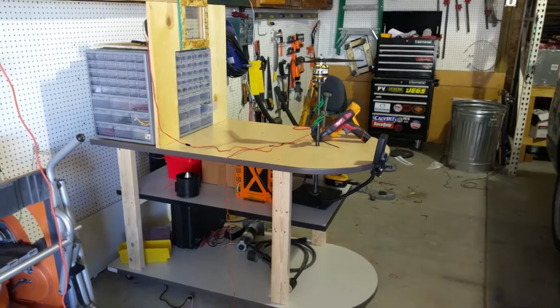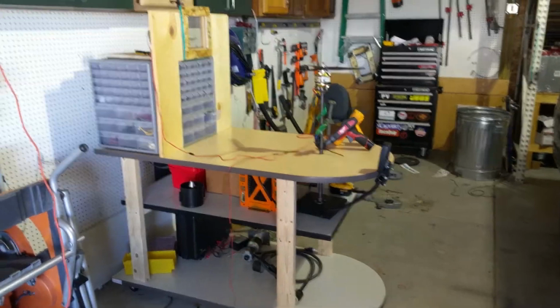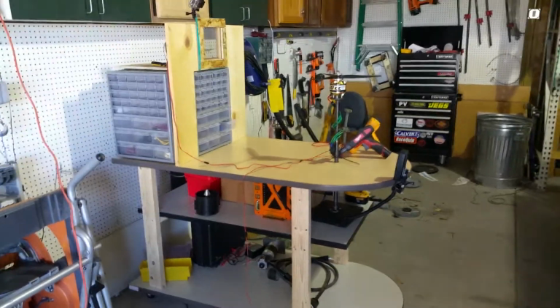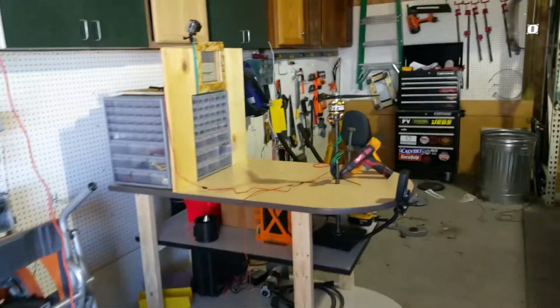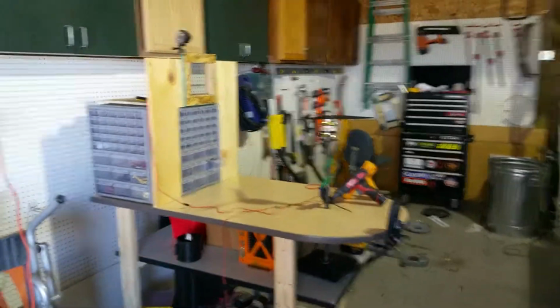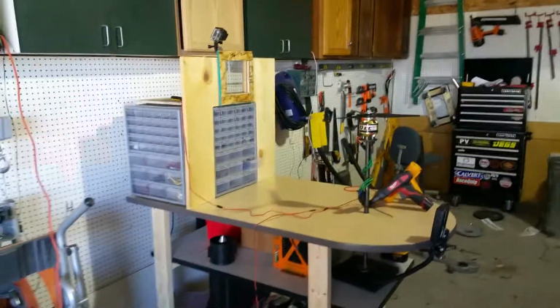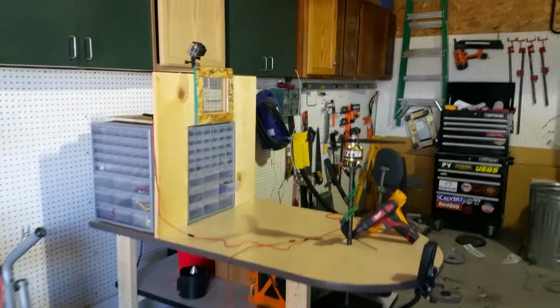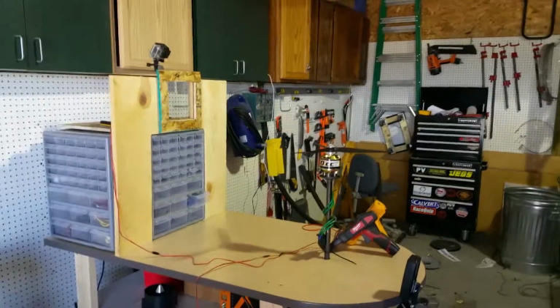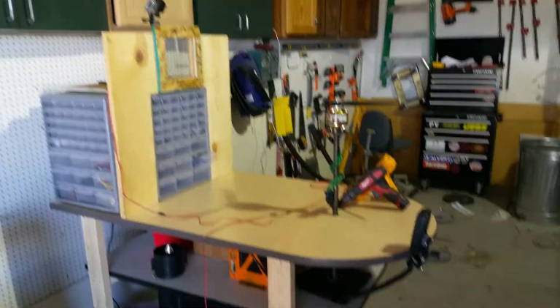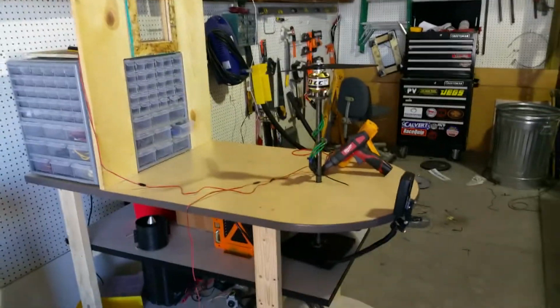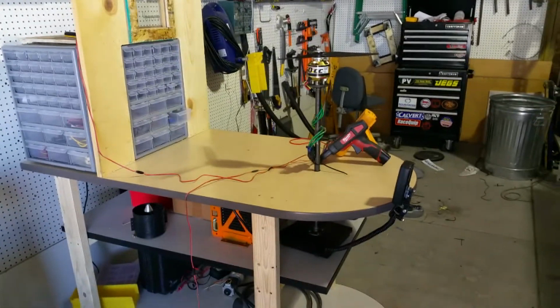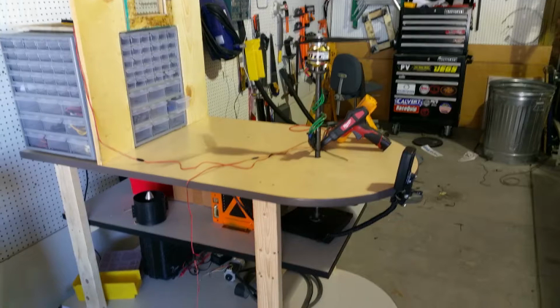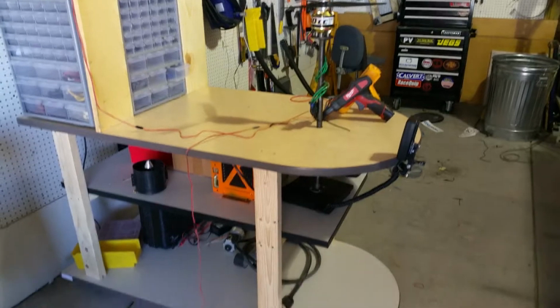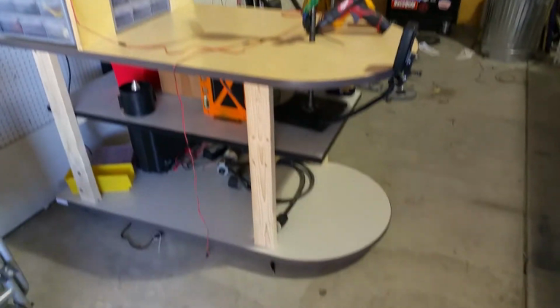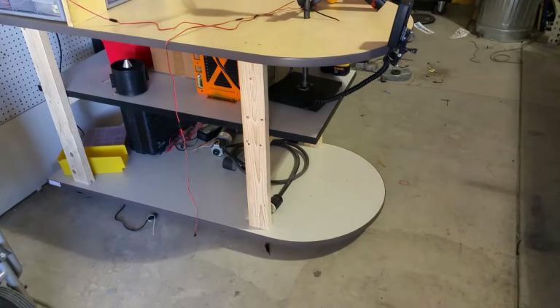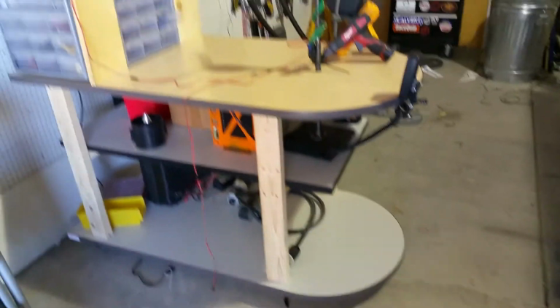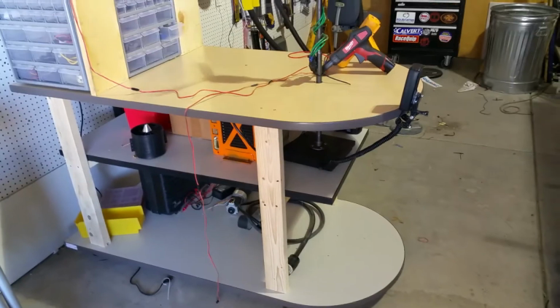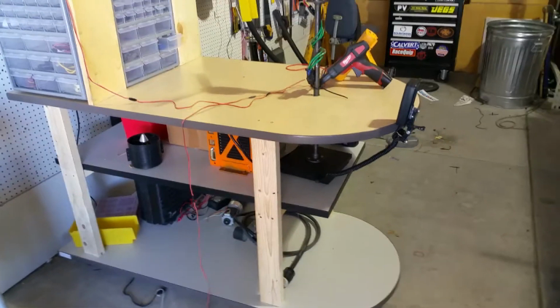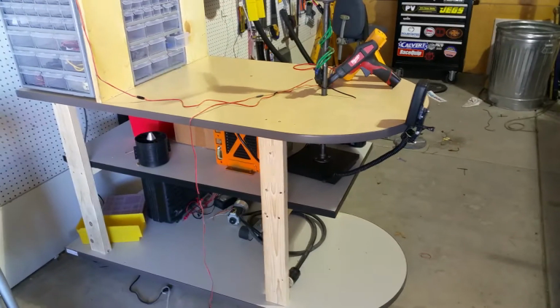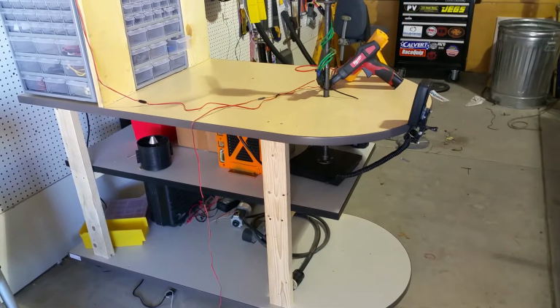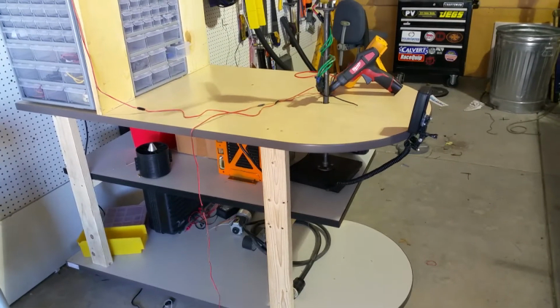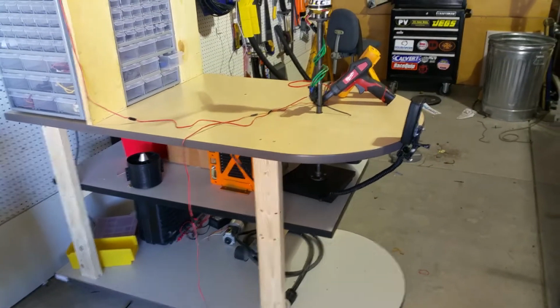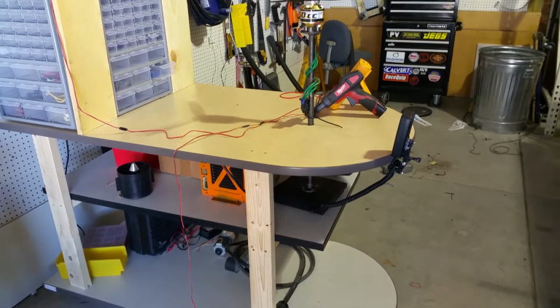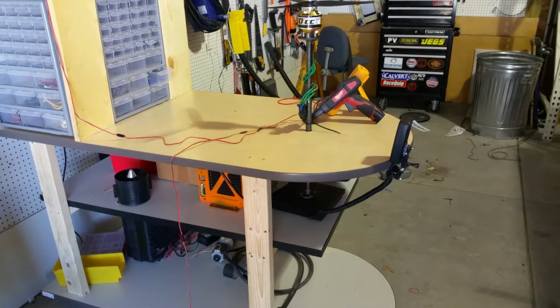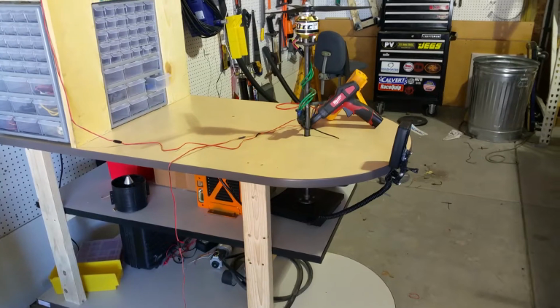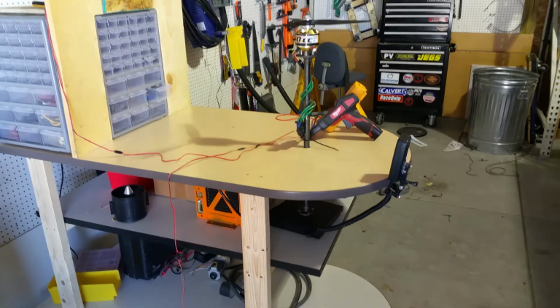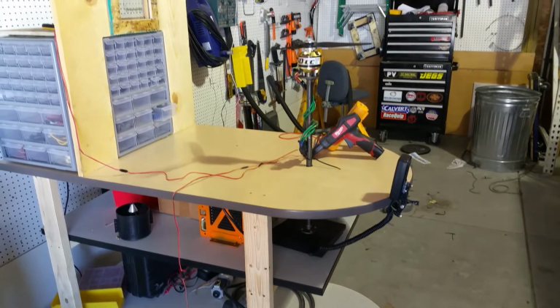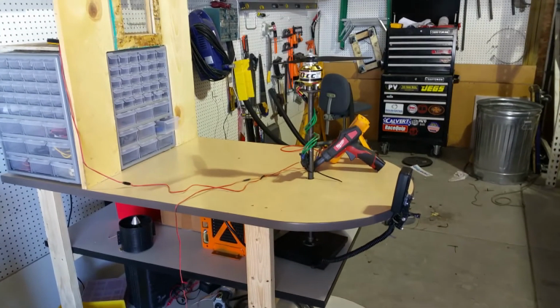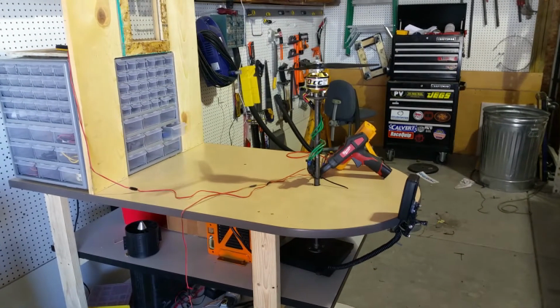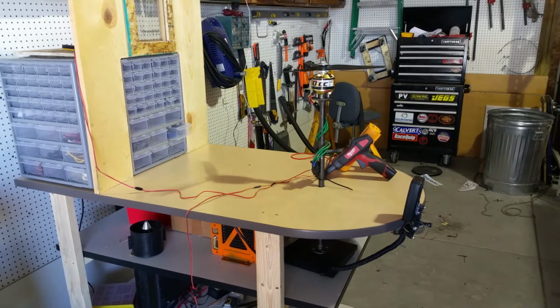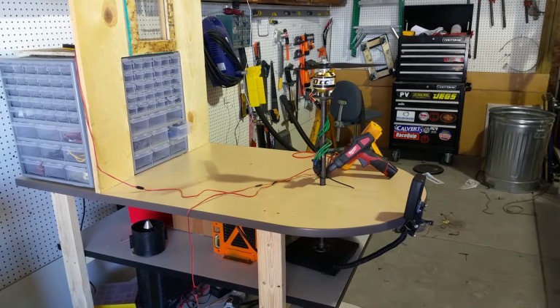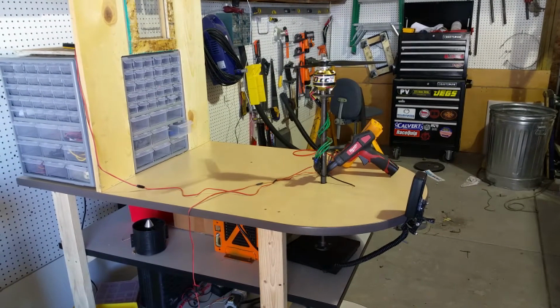I want to give a quick walkthrough of one of my recent mini projects. My day job was throwing out these counters, so I made a little workbench — nothing big about that — but I also wanted to make it turn into a test stand.